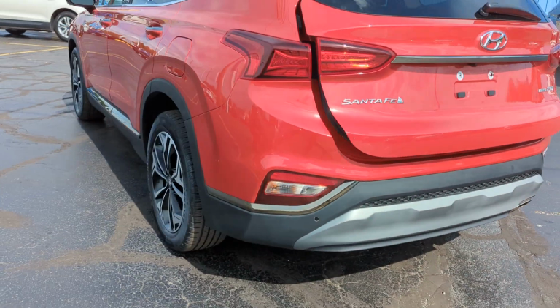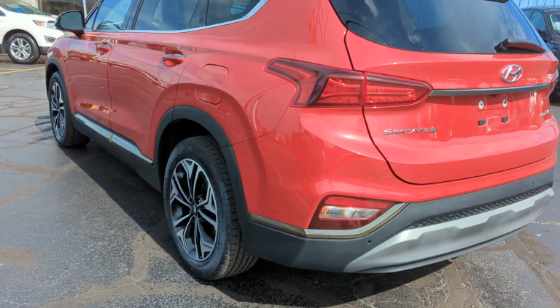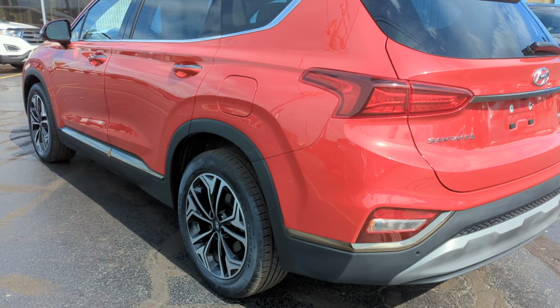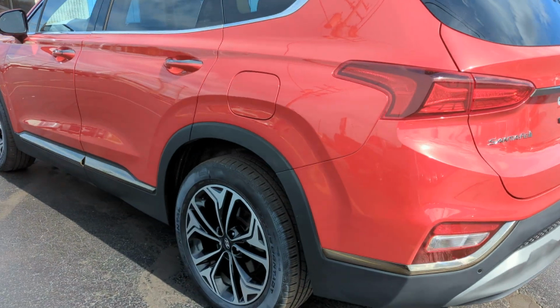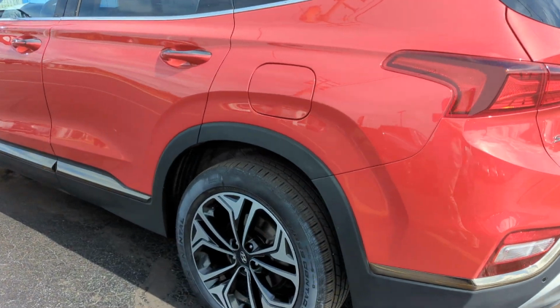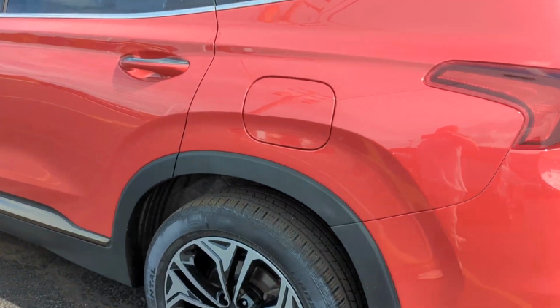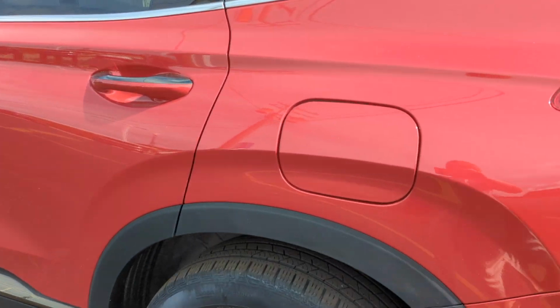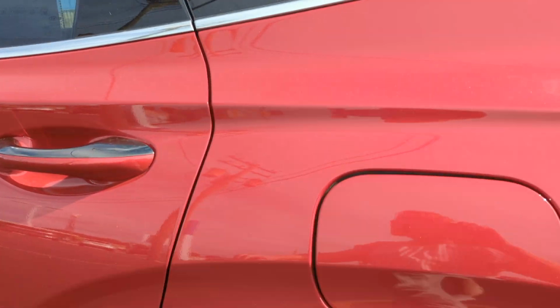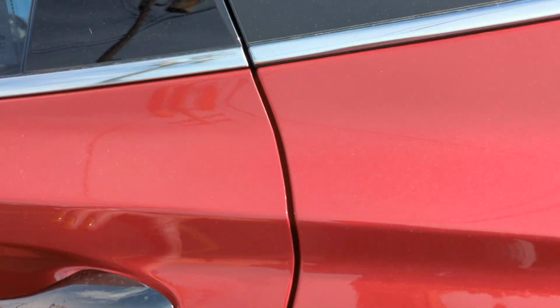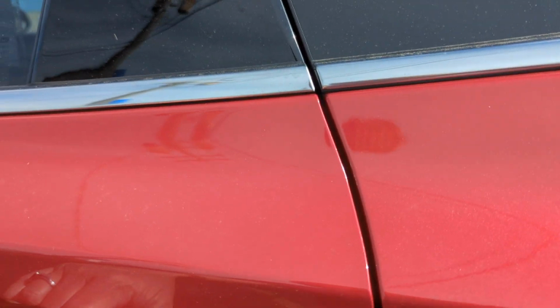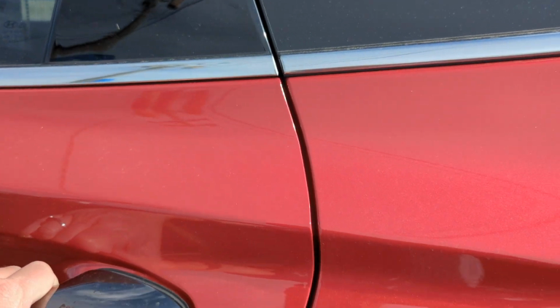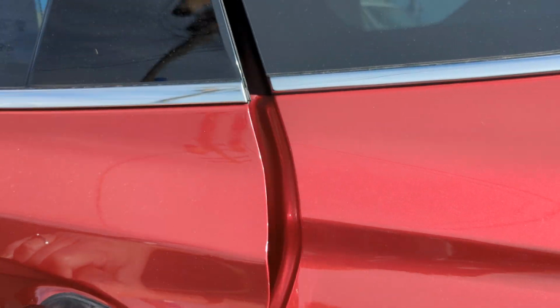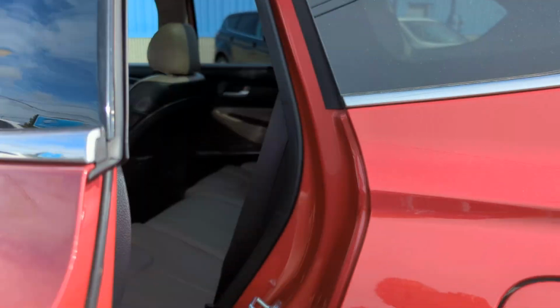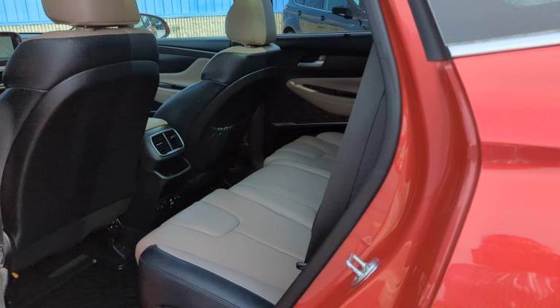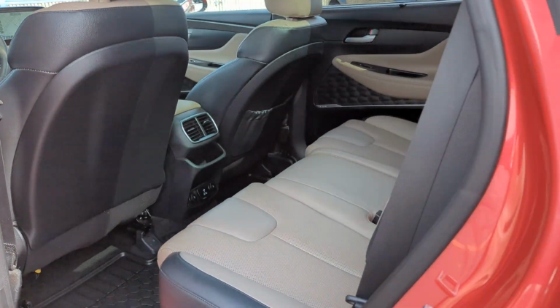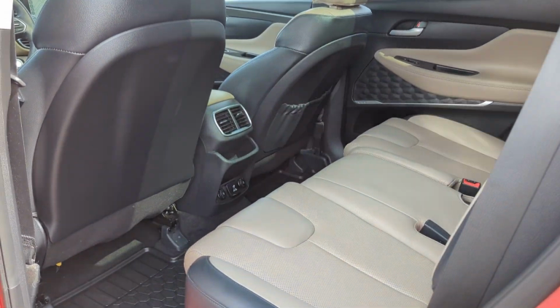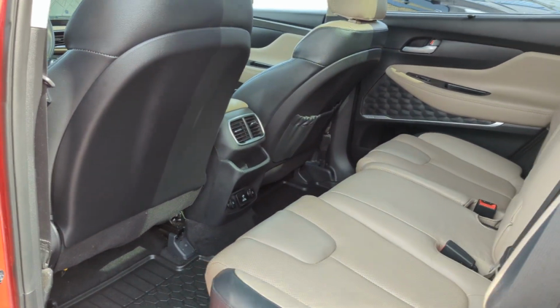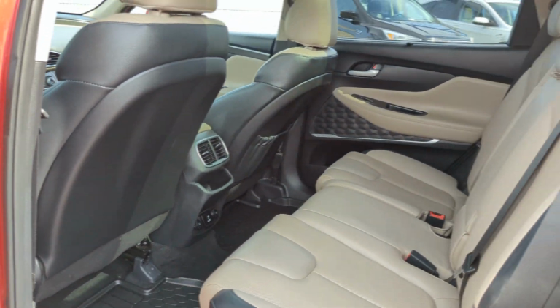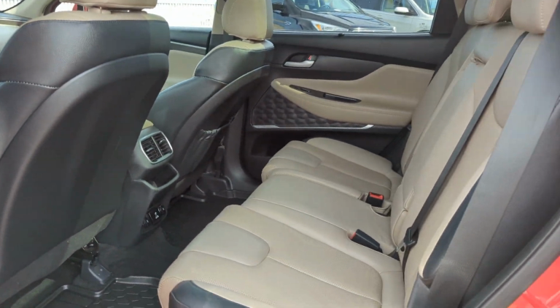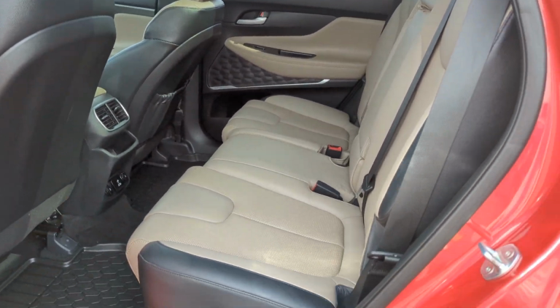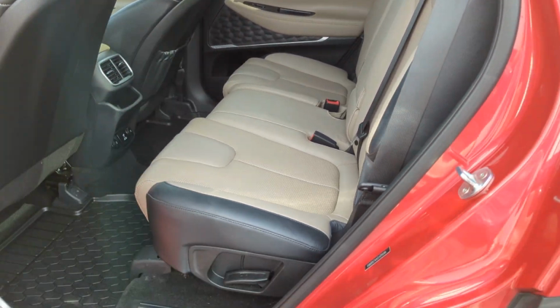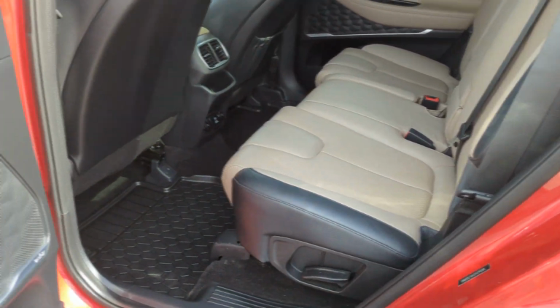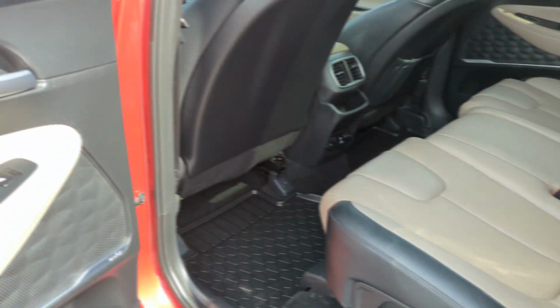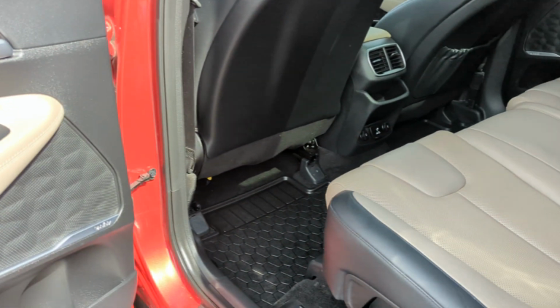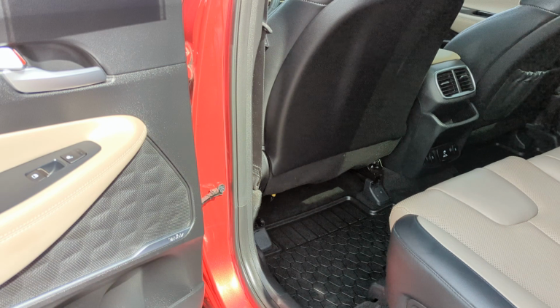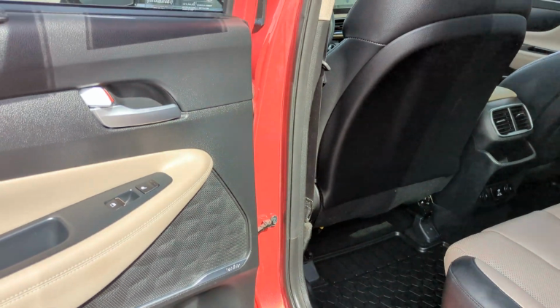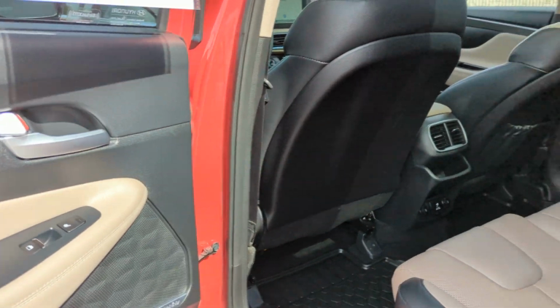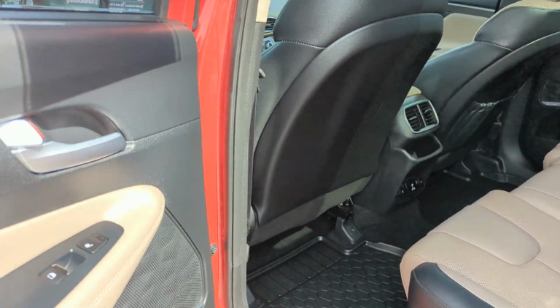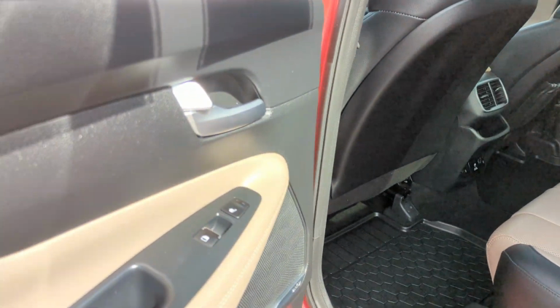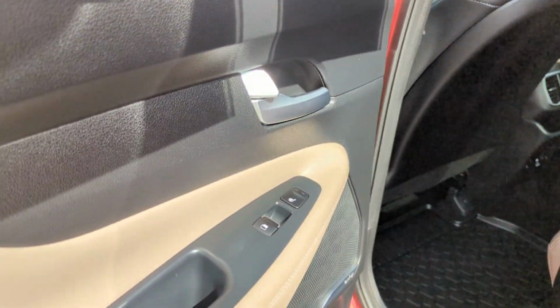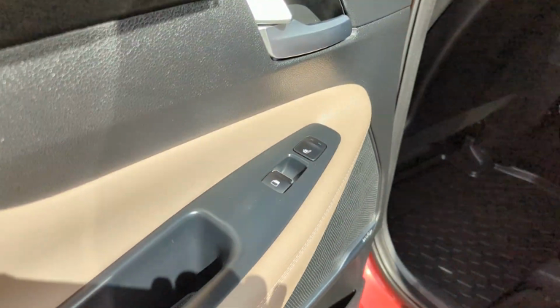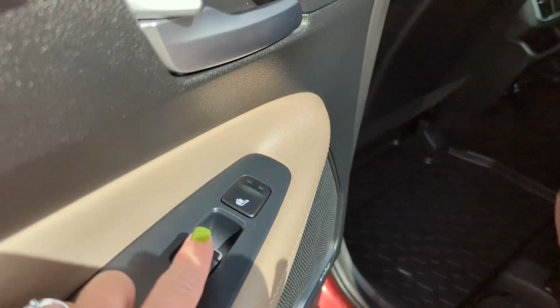Come around to the side here. Weather interior — it's like a tan interior. You do have some weather matting on there. You have heated seats back here as well, as you can see.